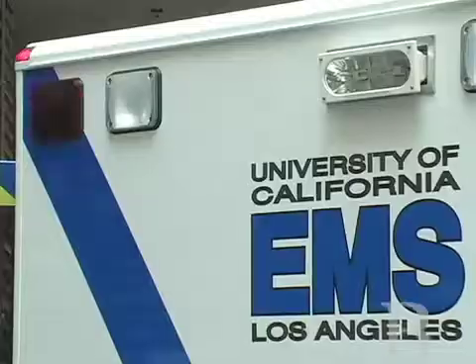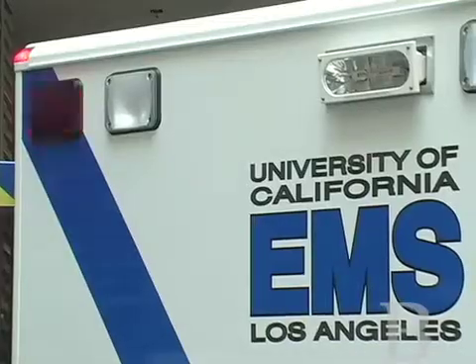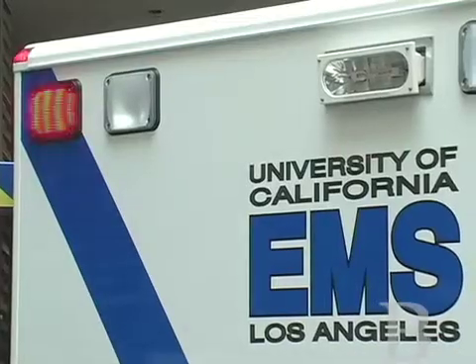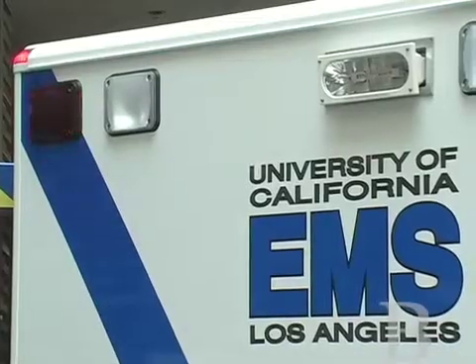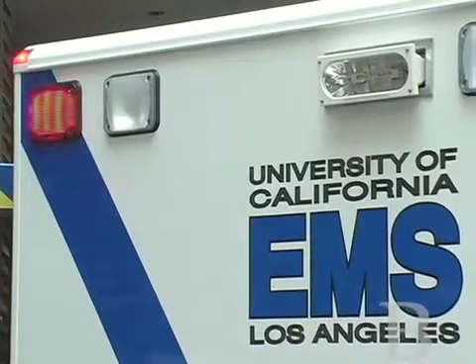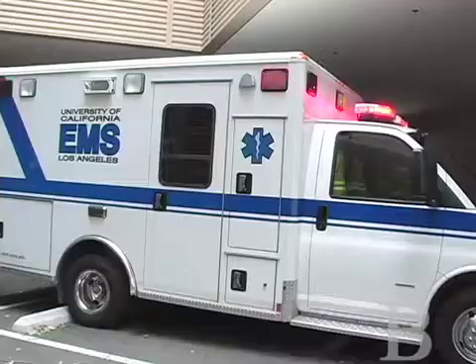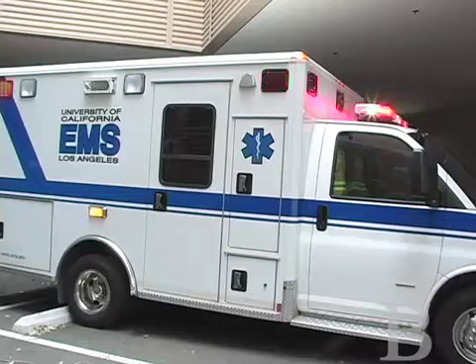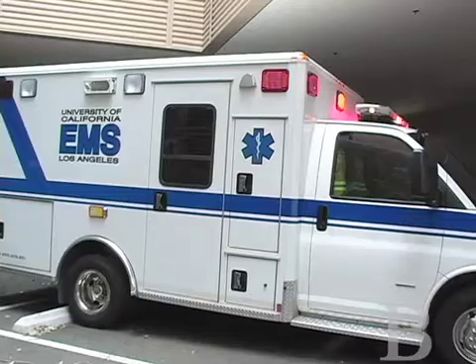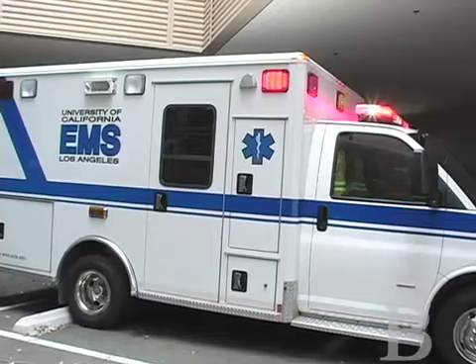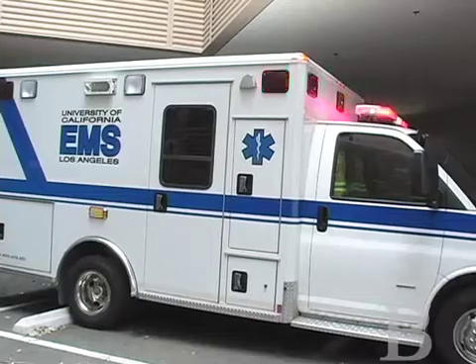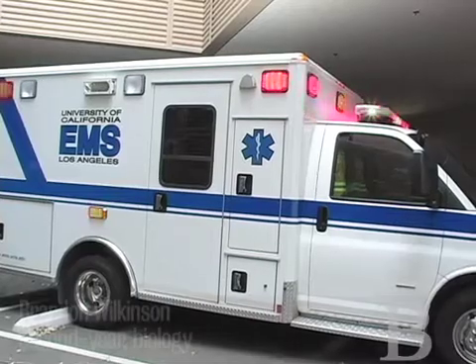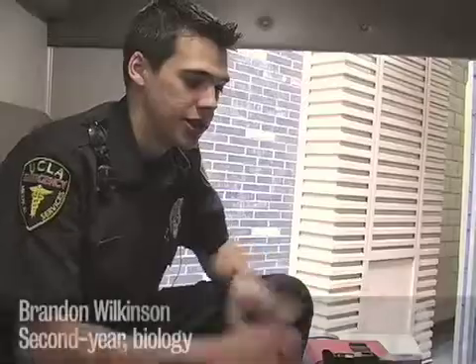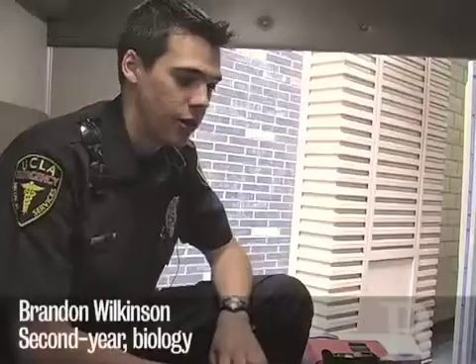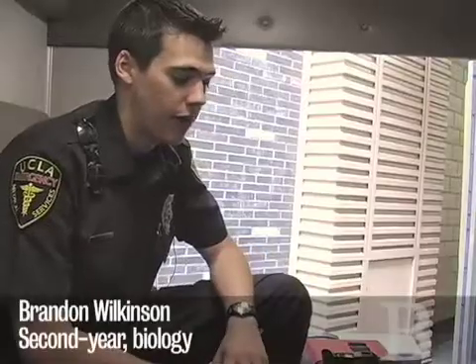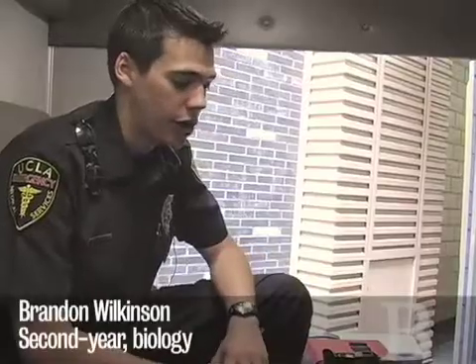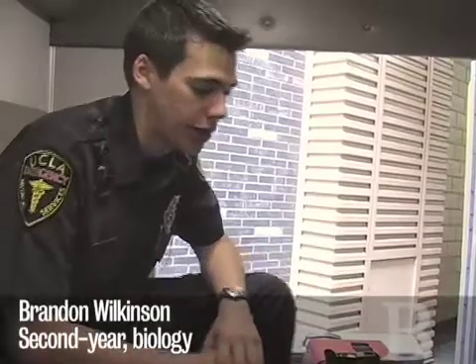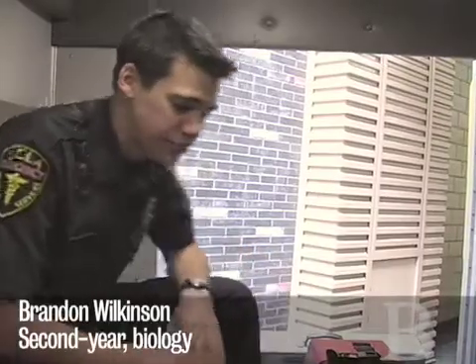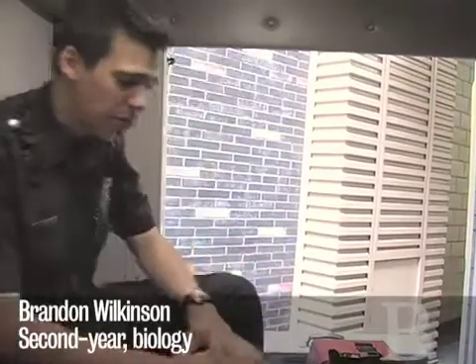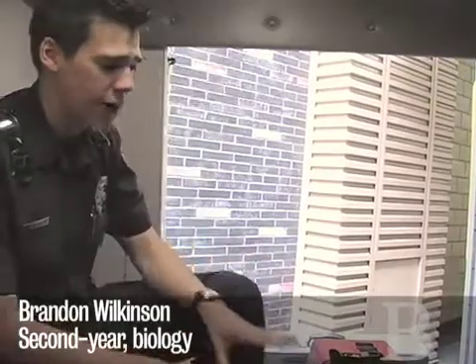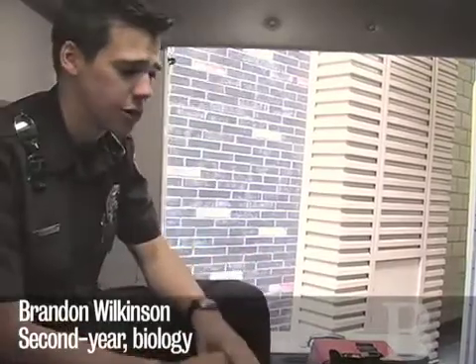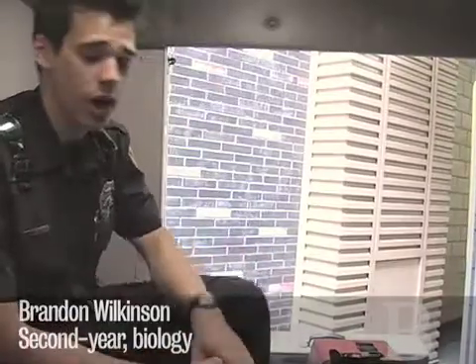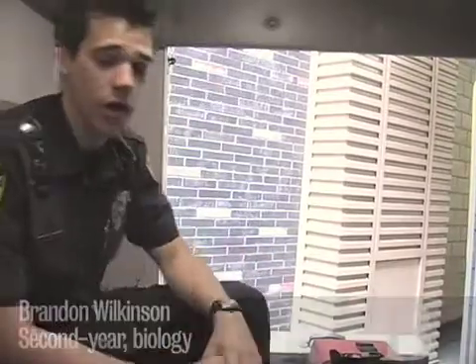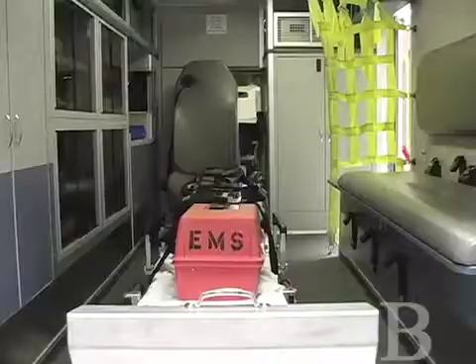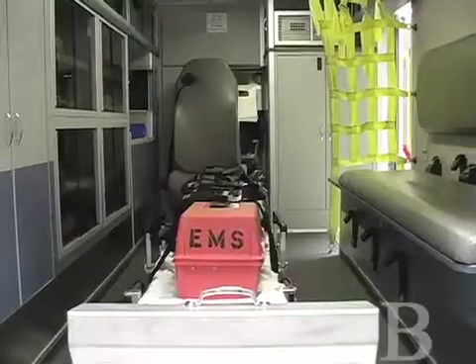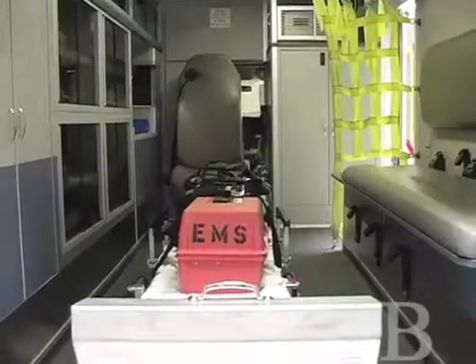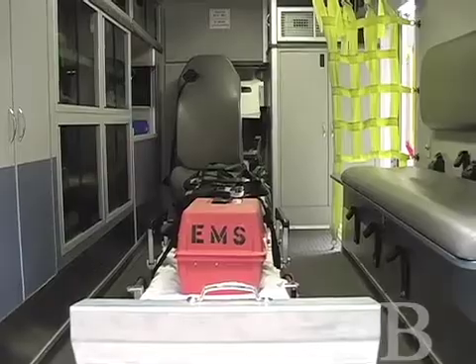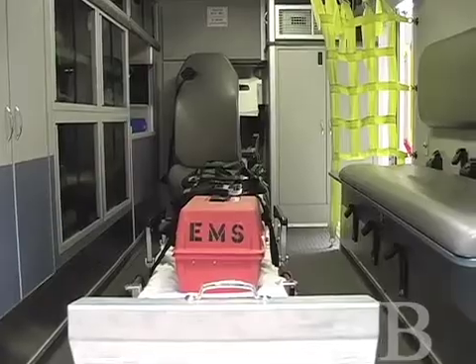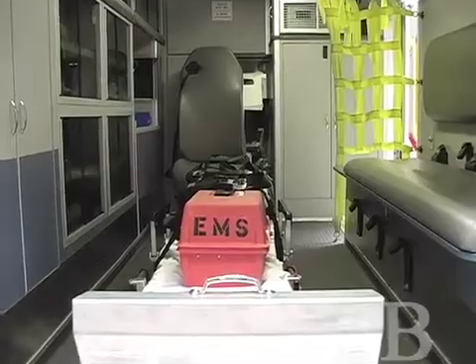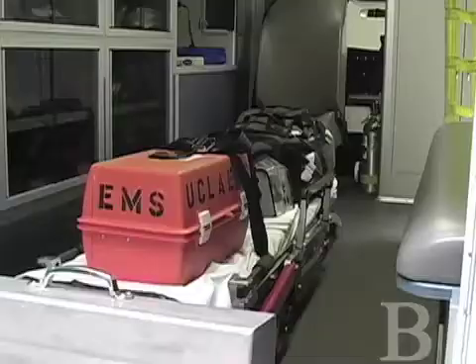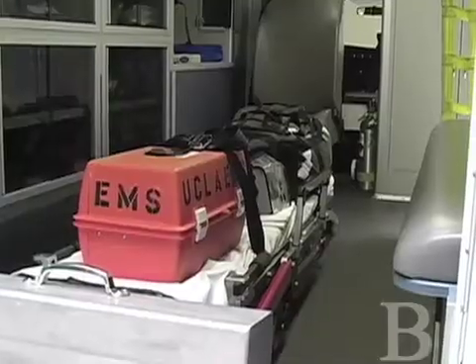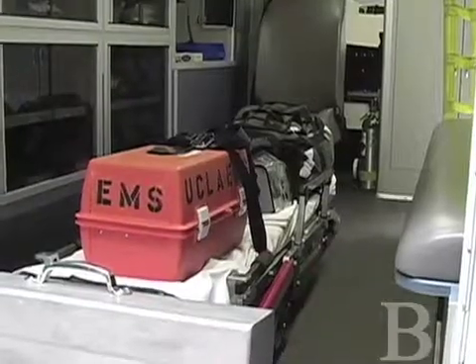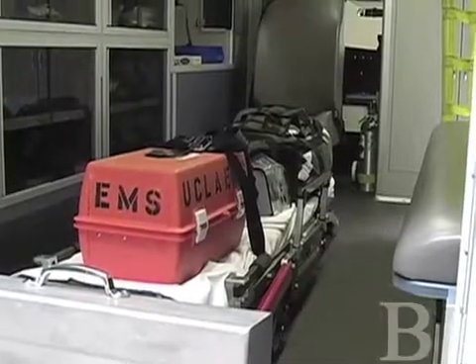This is EMS-1, our primary ambulance. Here in the center, we have our gurney. Every single call that we go on, we pull the gurney out and take it with us on scene.